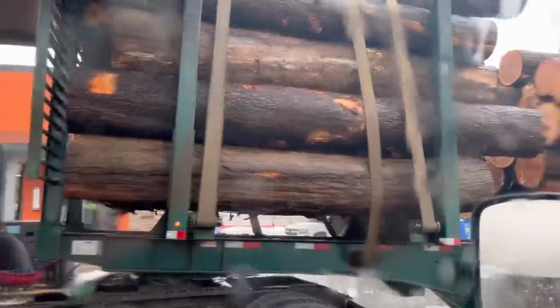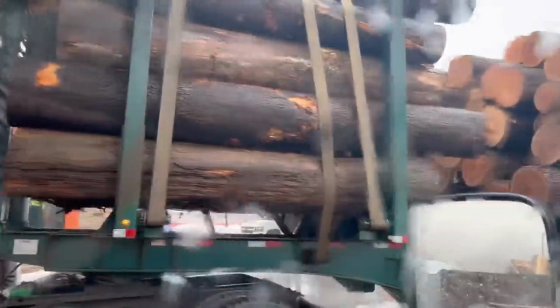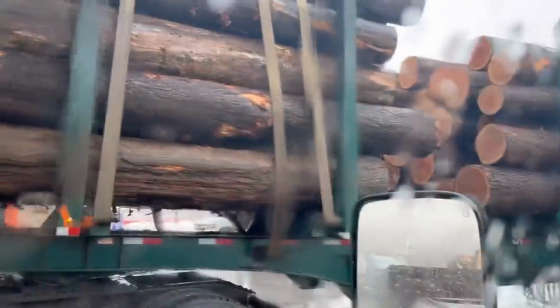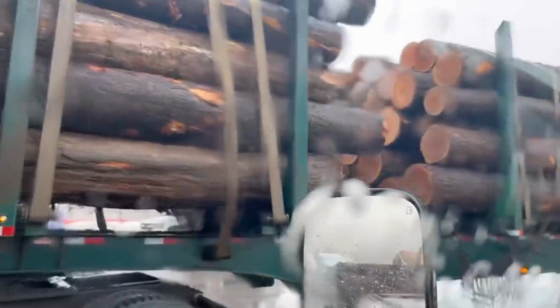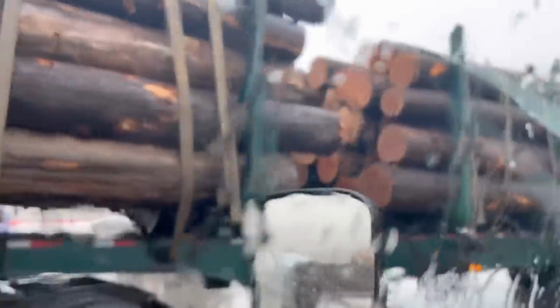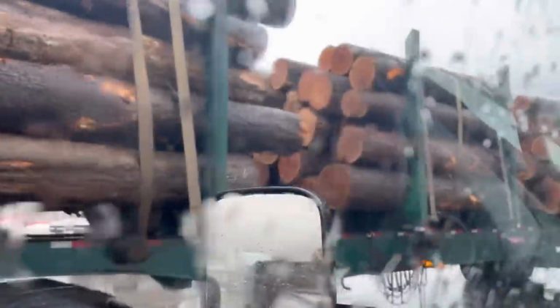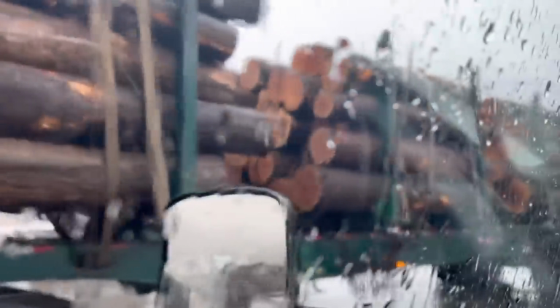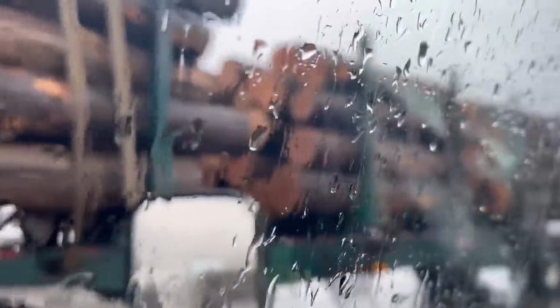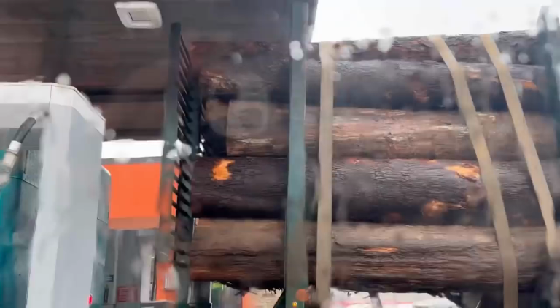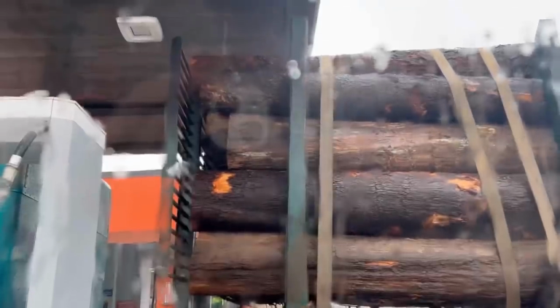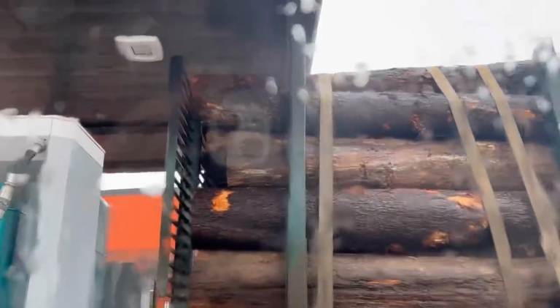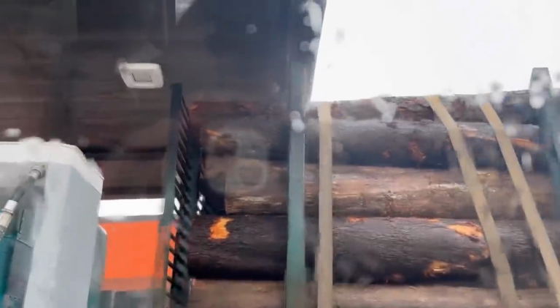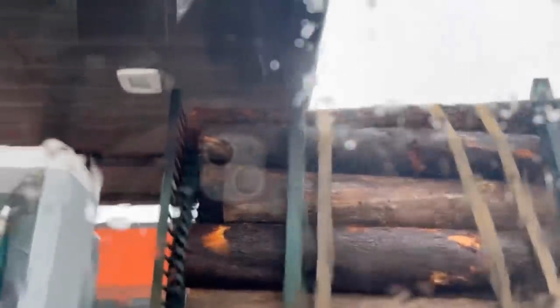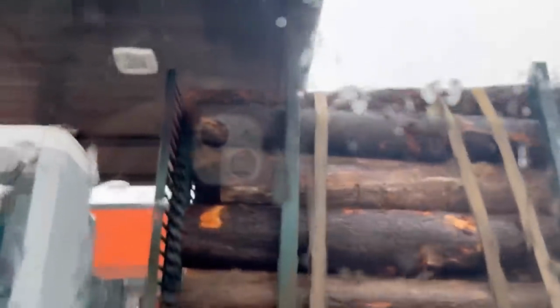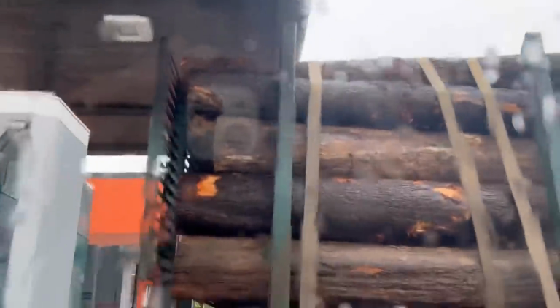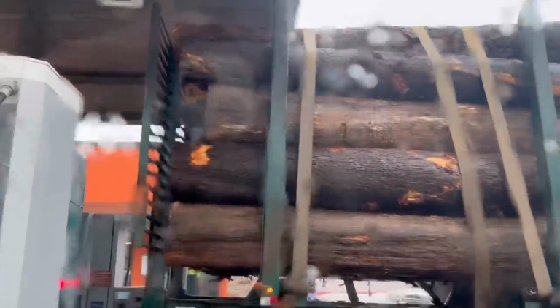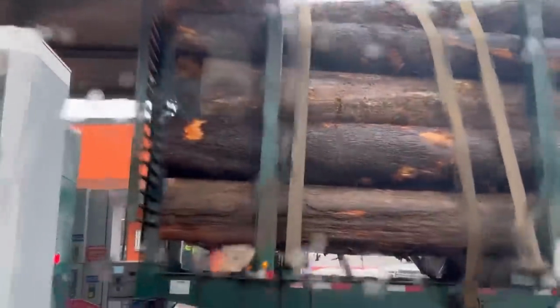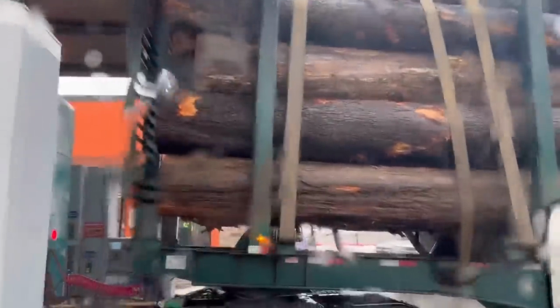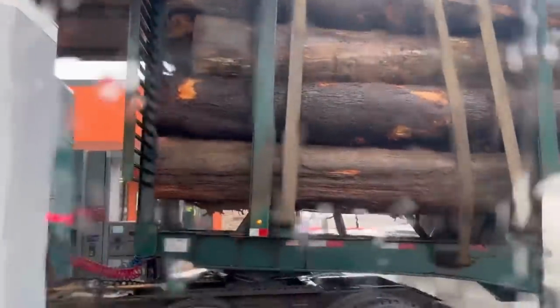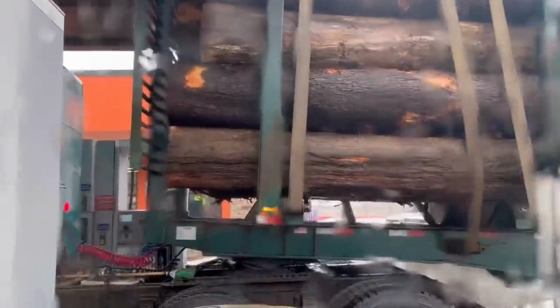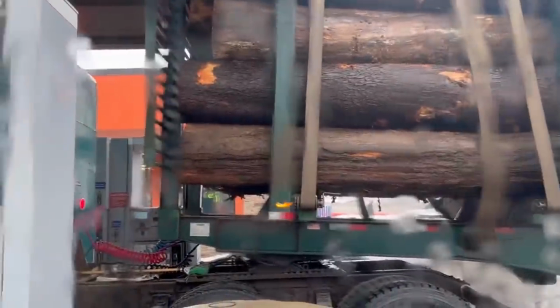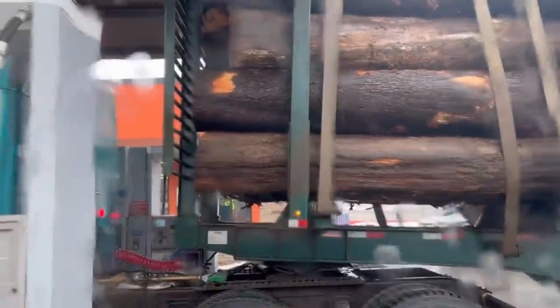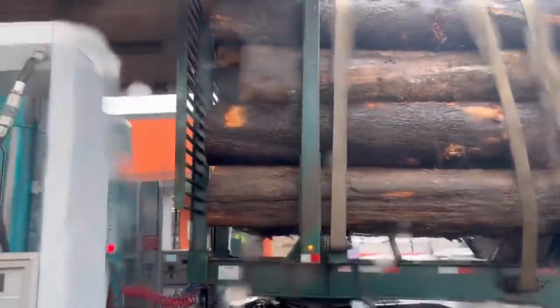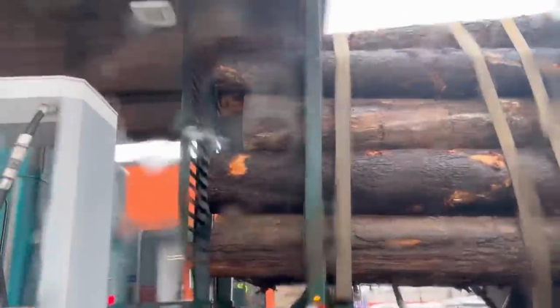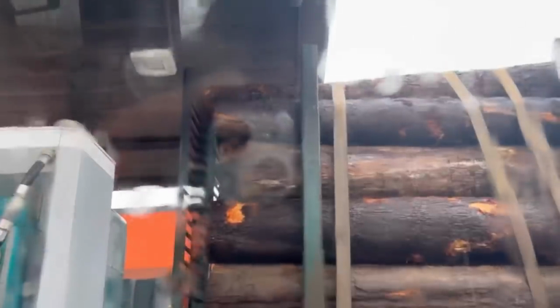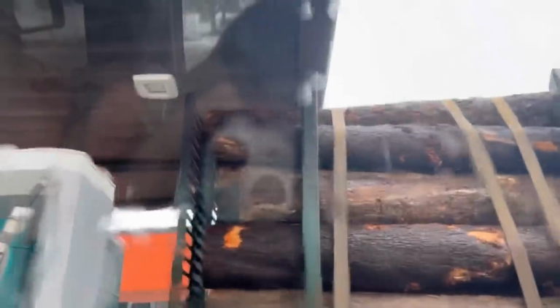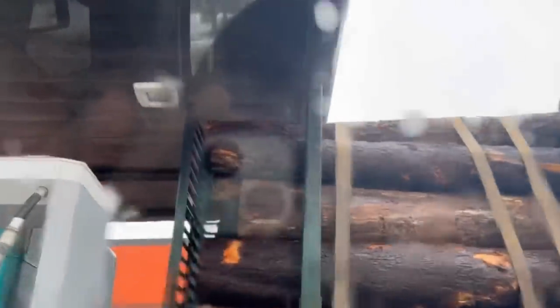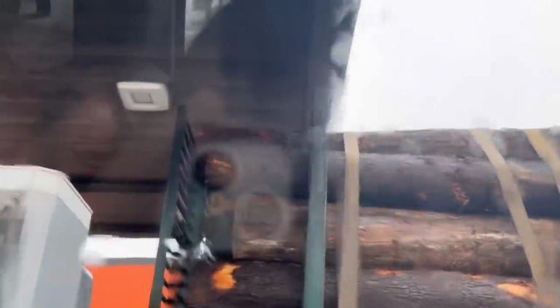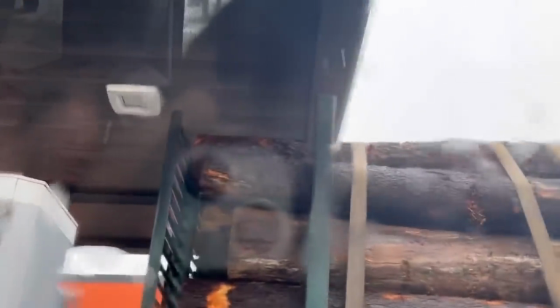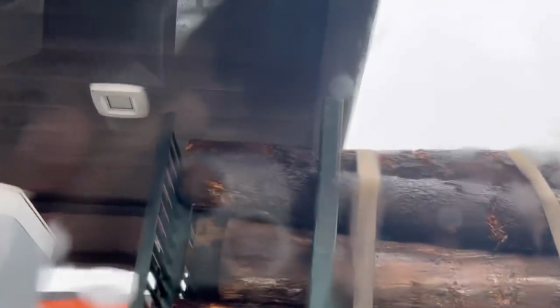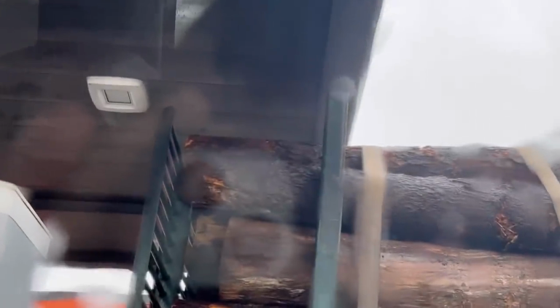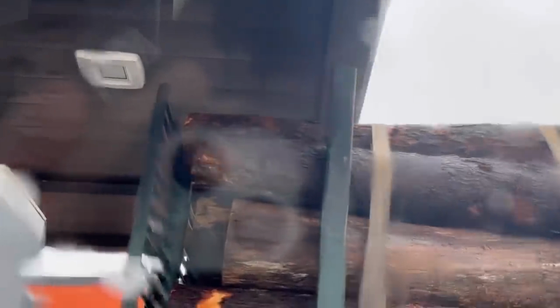Look at that, beautiful. I would not want to be him pulling into a gas station like this. He just barely made it. Made it.